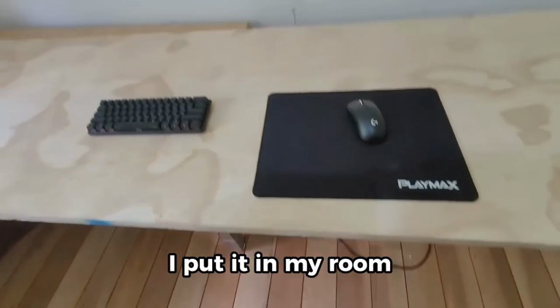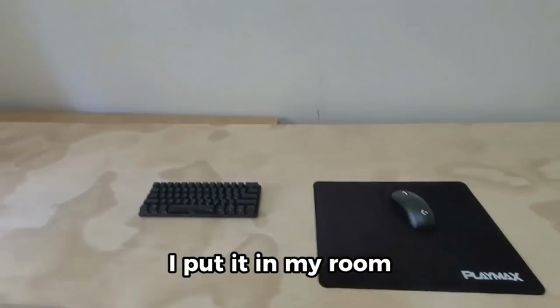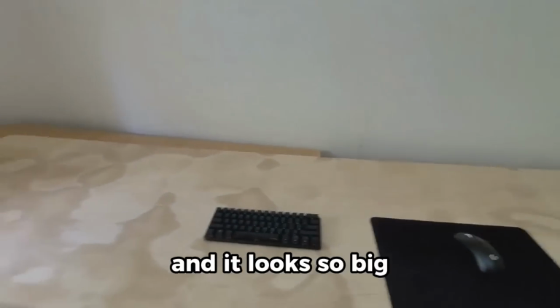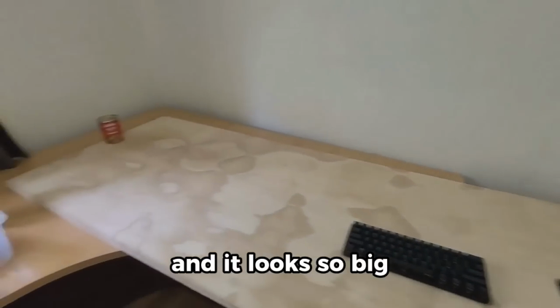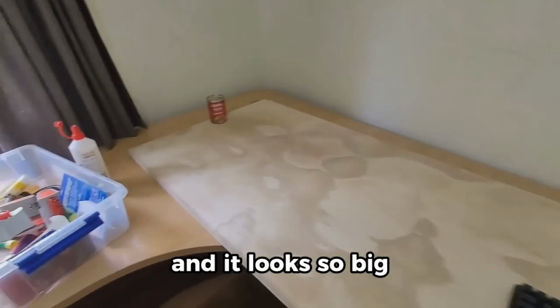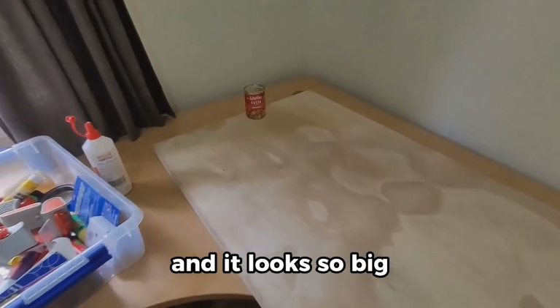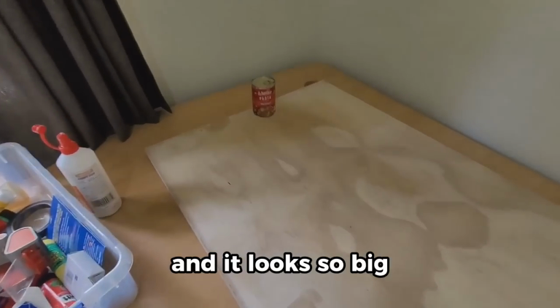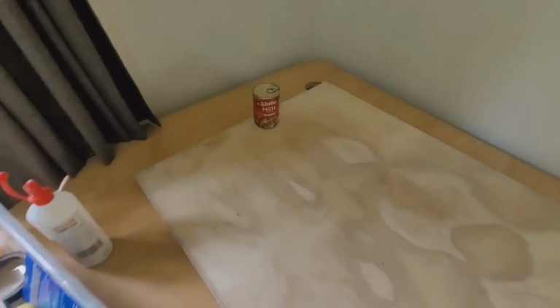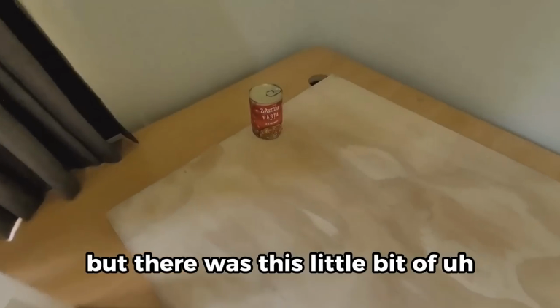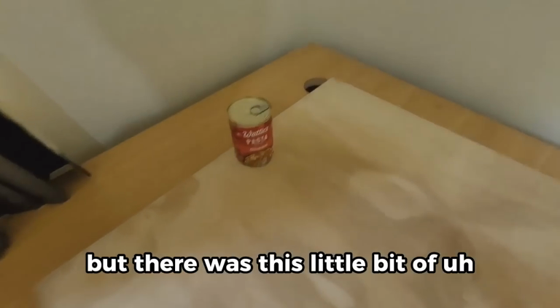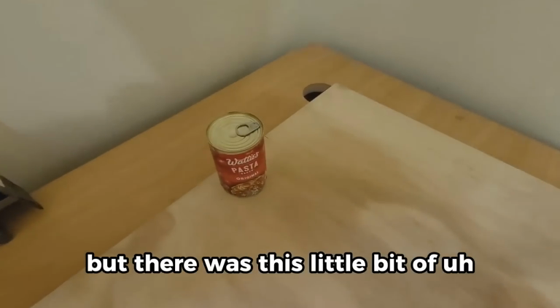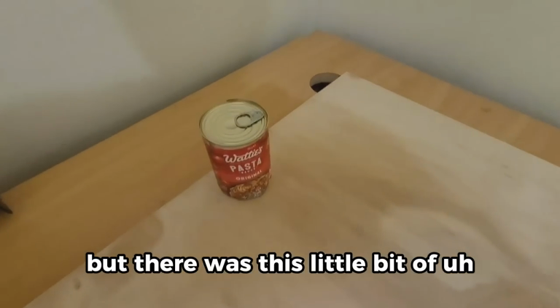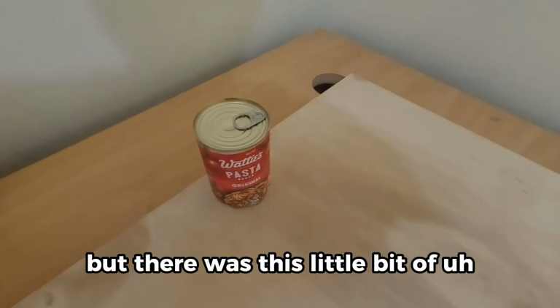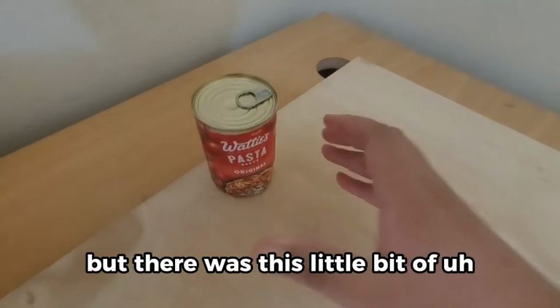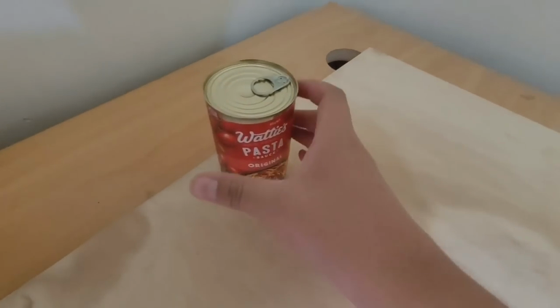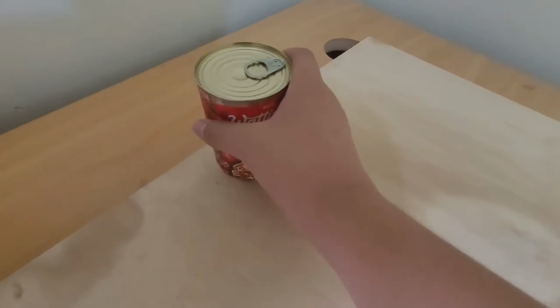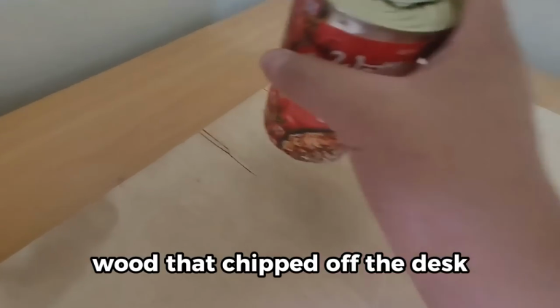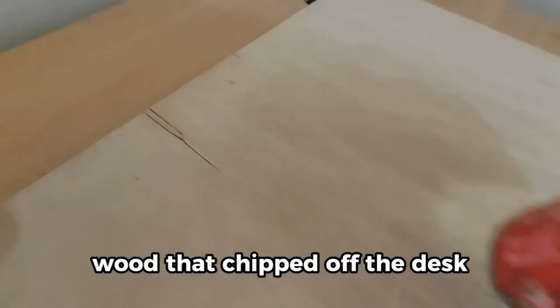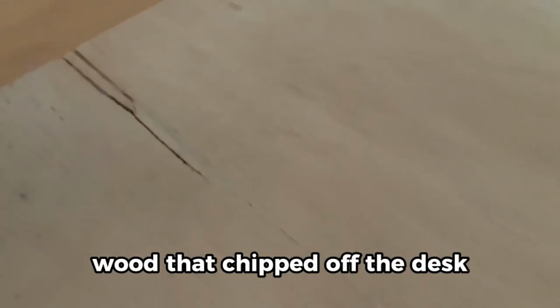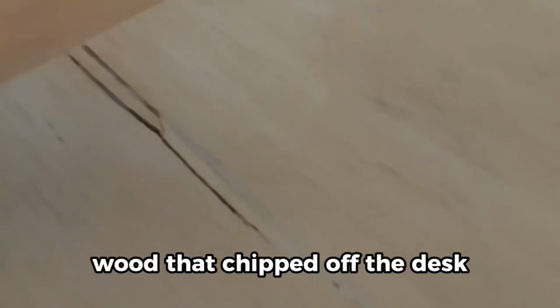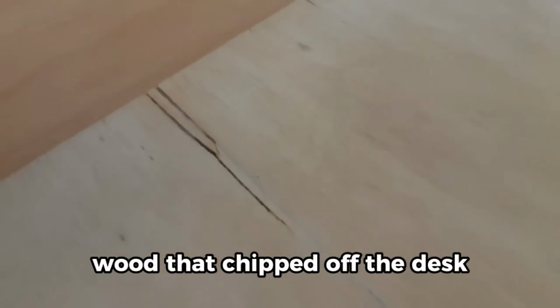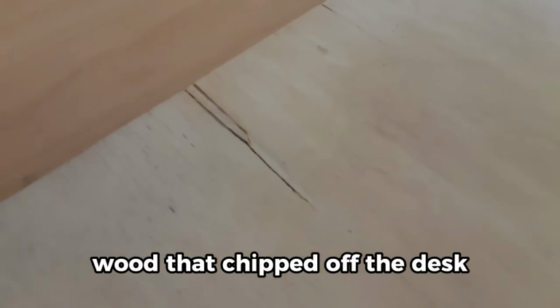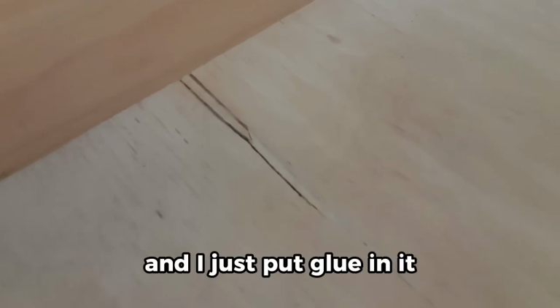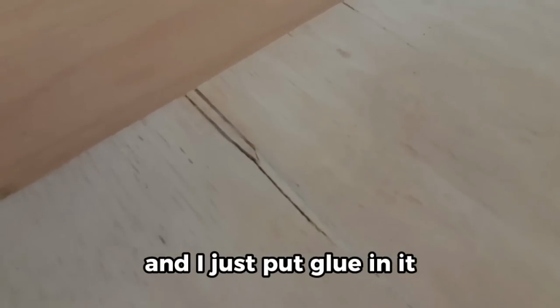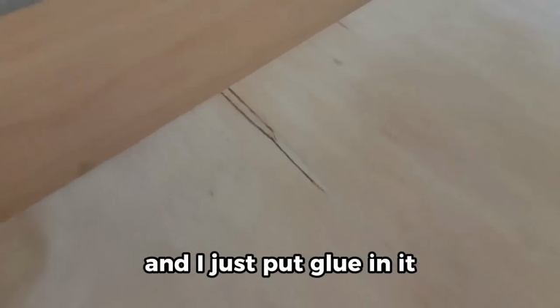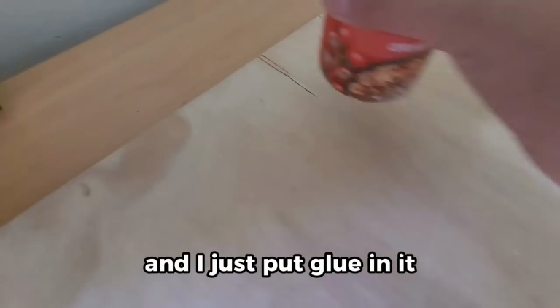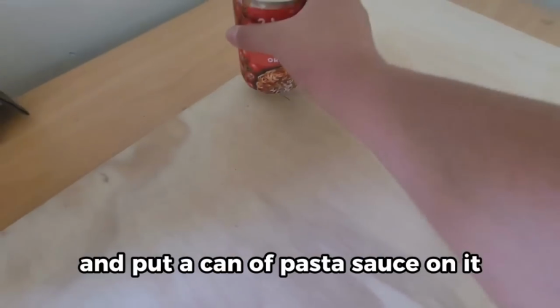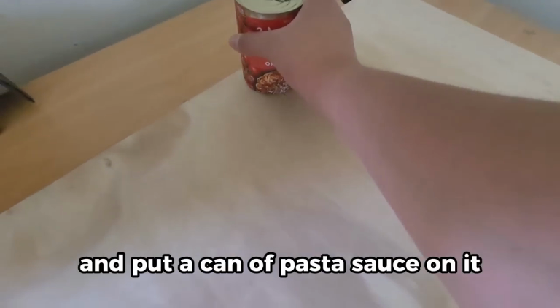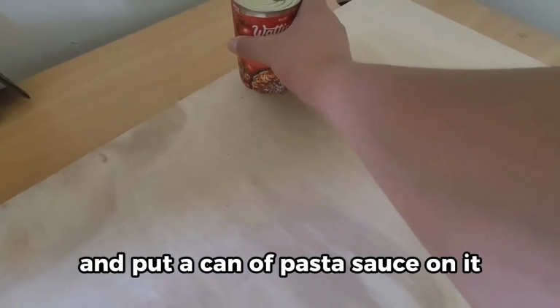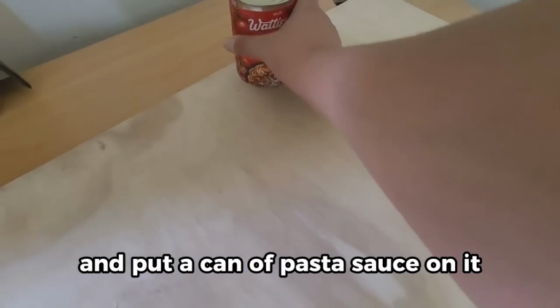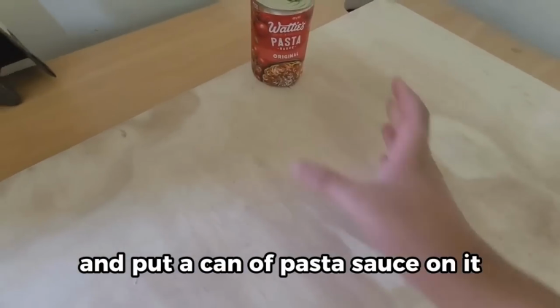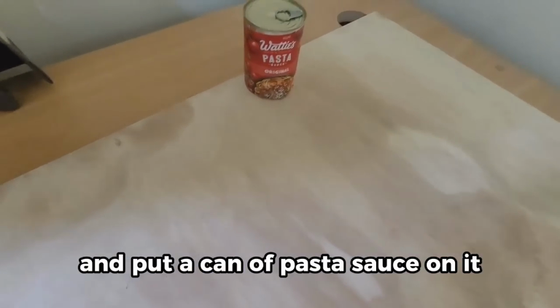It looks so big, but there was a little bit of wood that chipped off the desk. I just put glue in it and put a can of pasta sauce on it to hold it down.